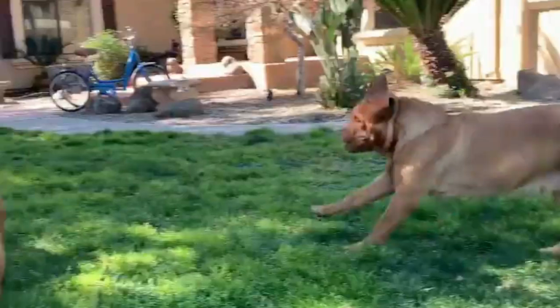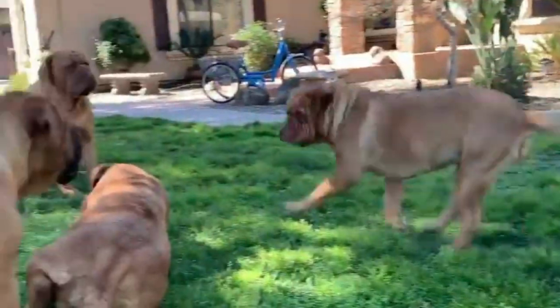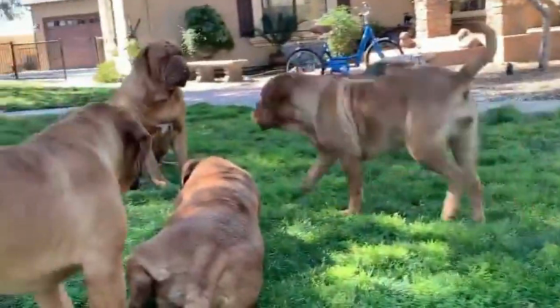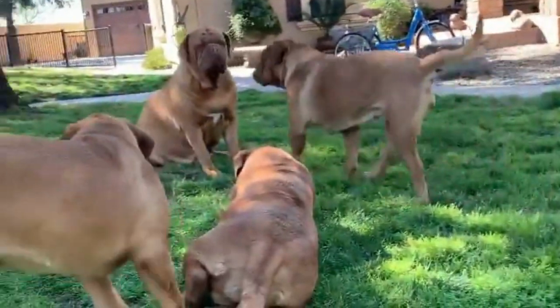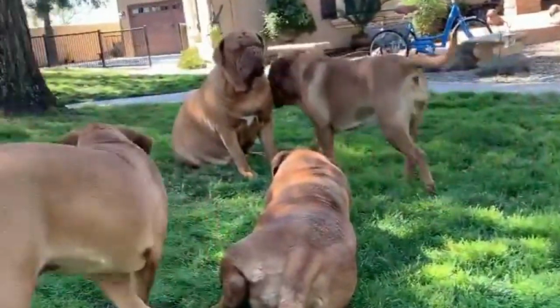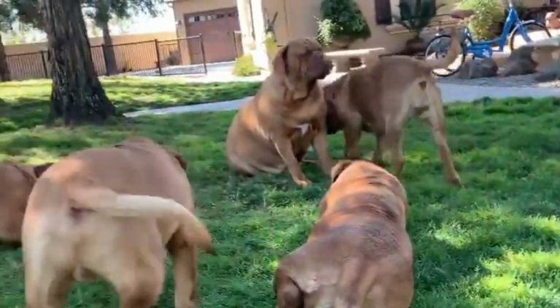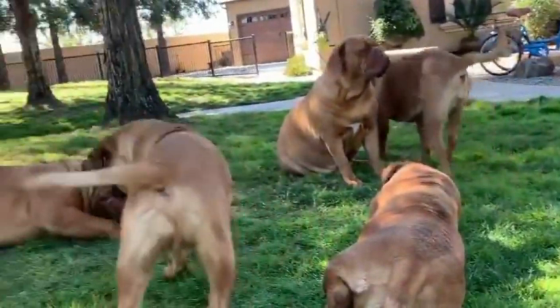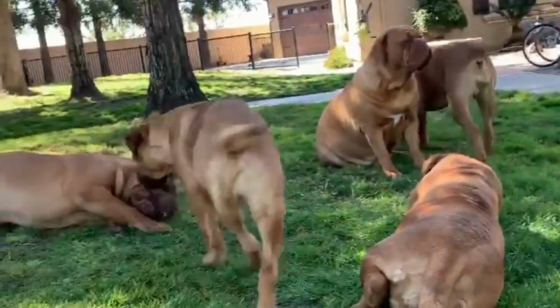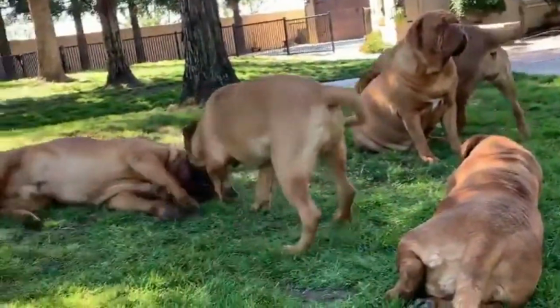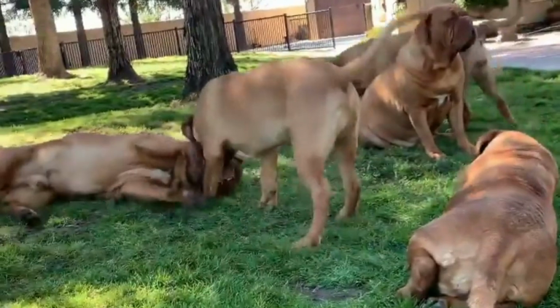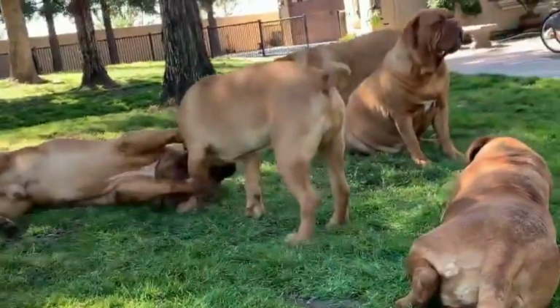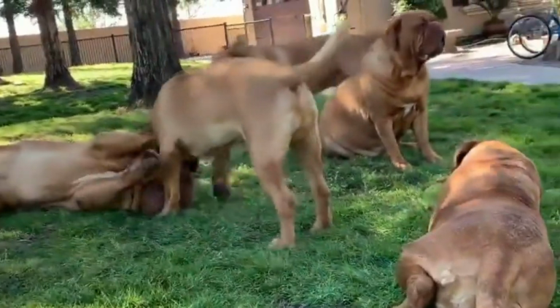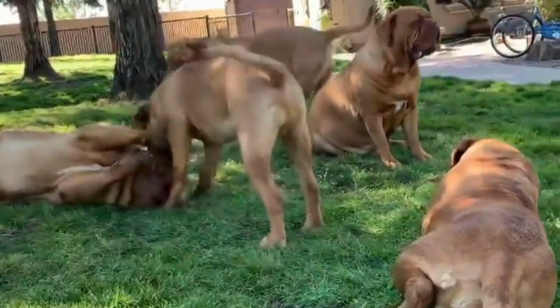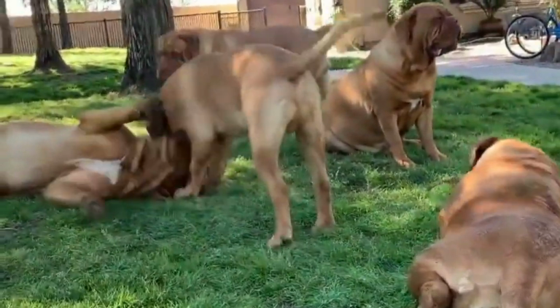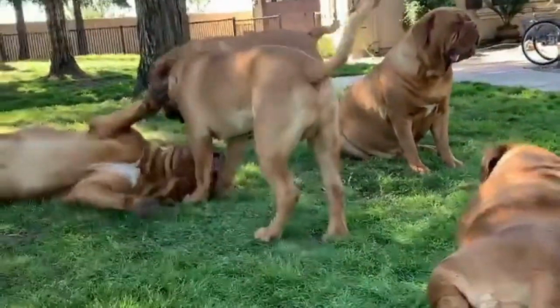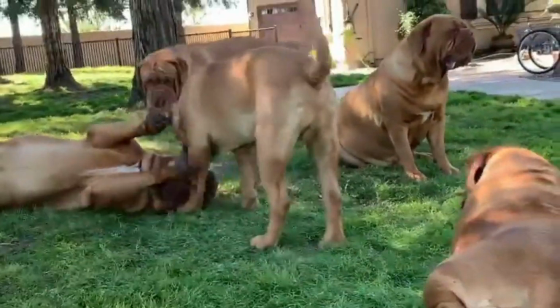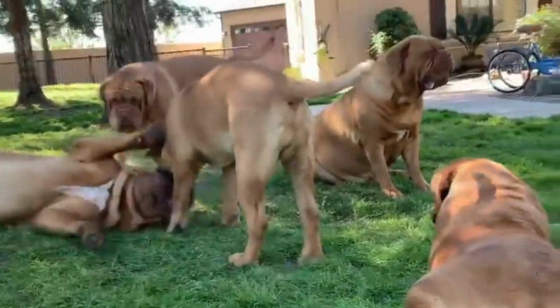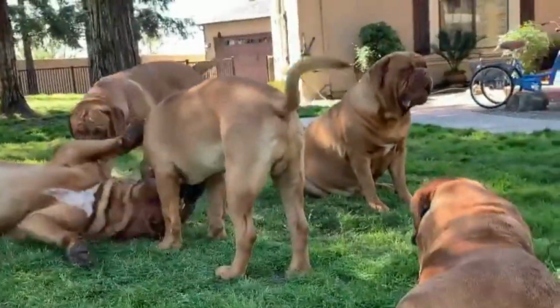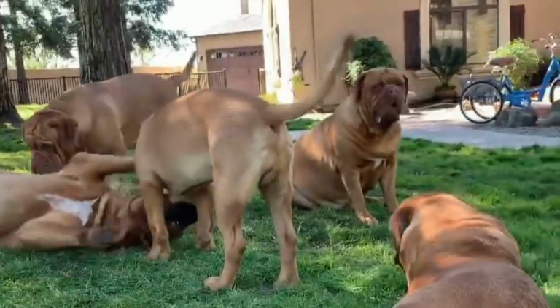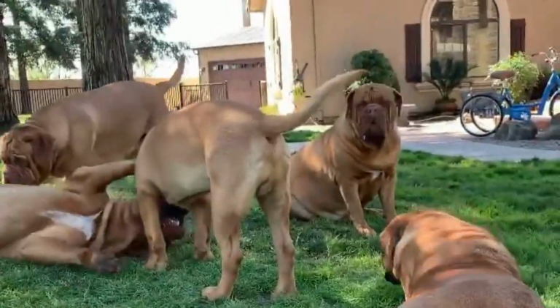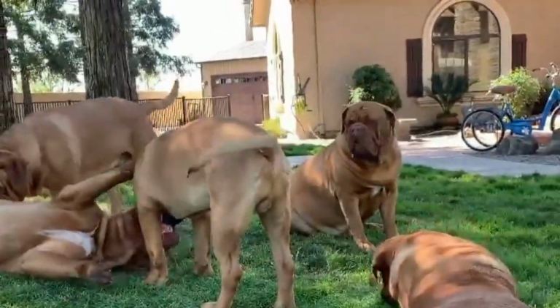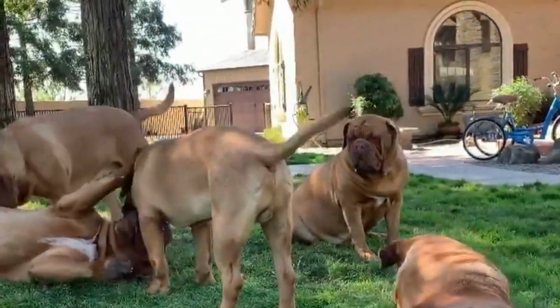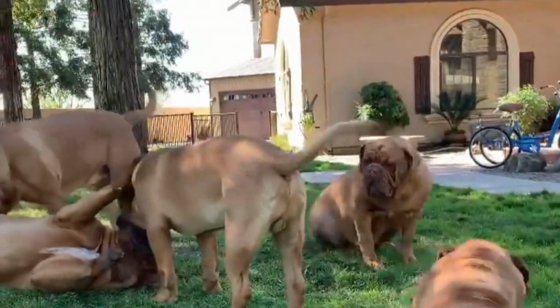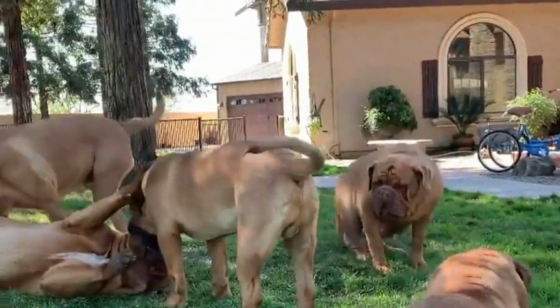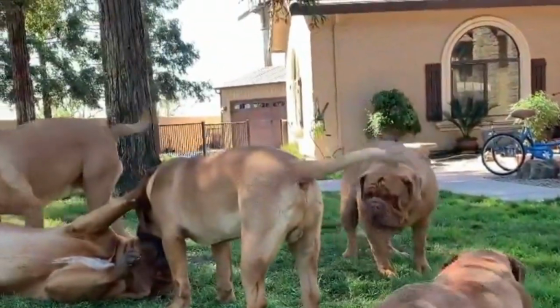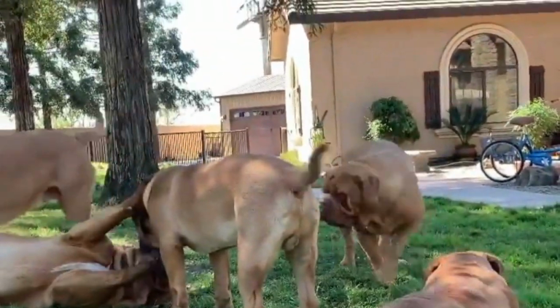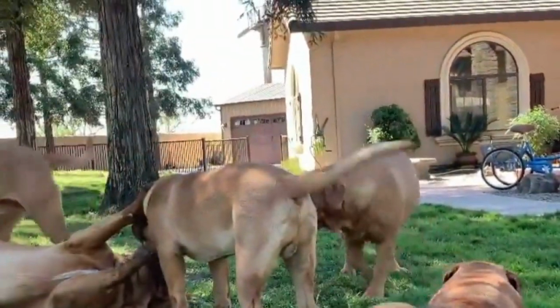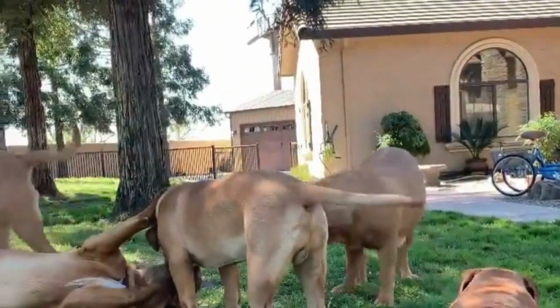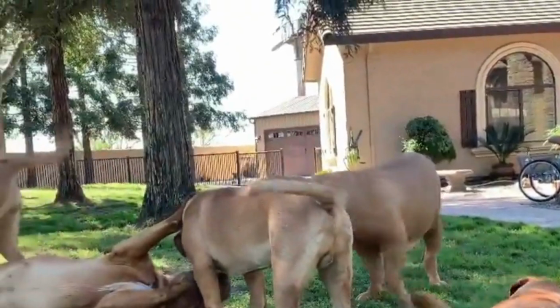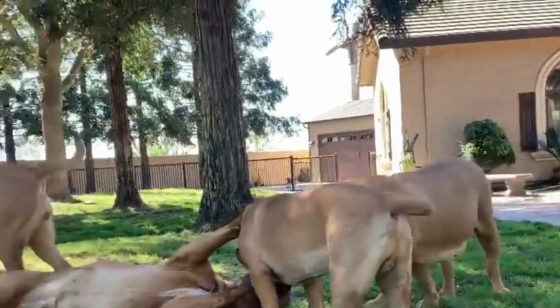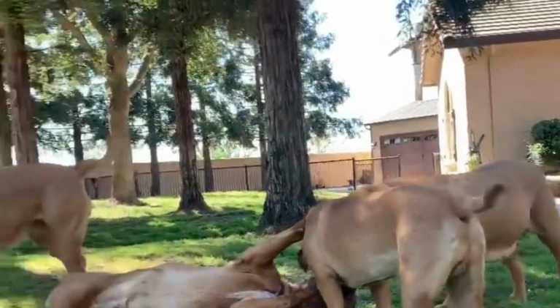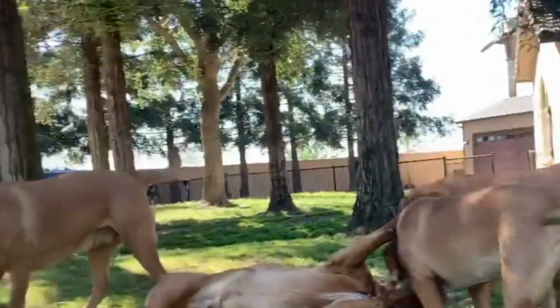The breed's exact origins are unclear. A host of breeds, including various Mastiff and Molossus-type guard dogs, likely contributed to the Dogue de Bordeaux as we know it today.